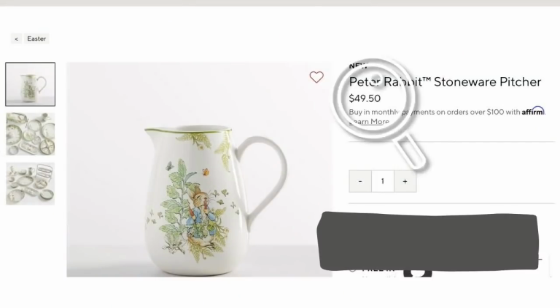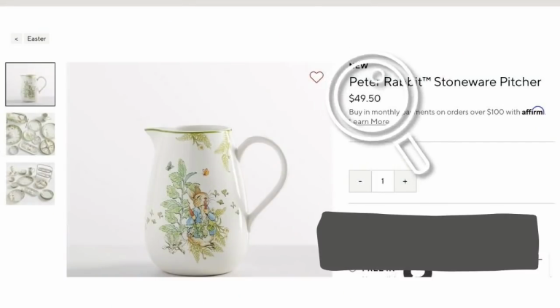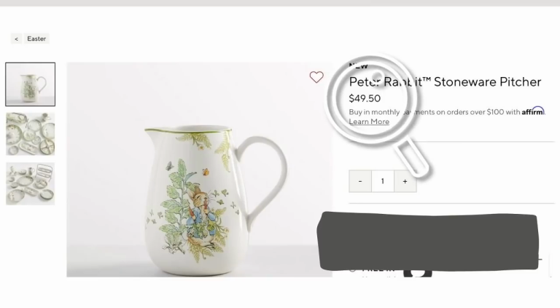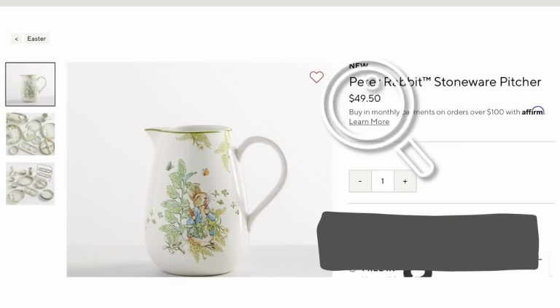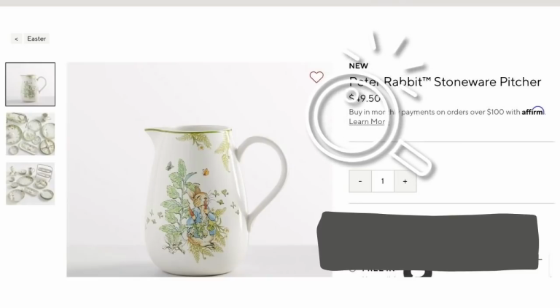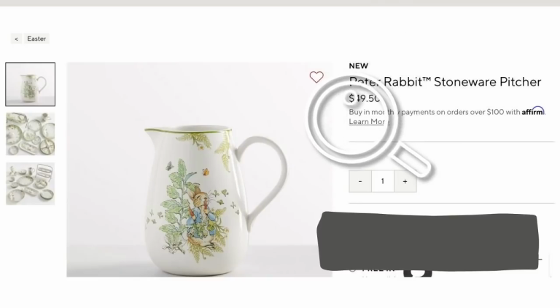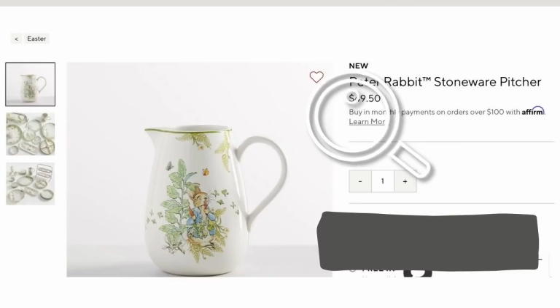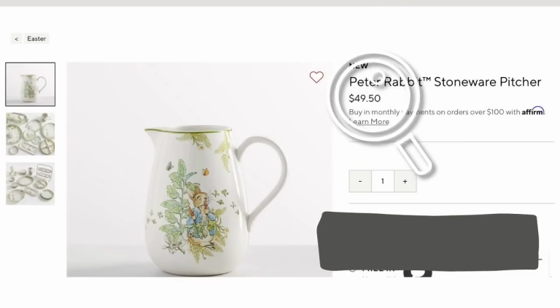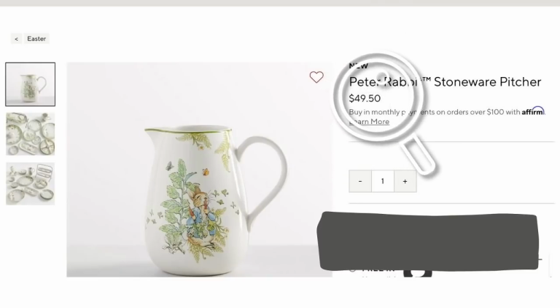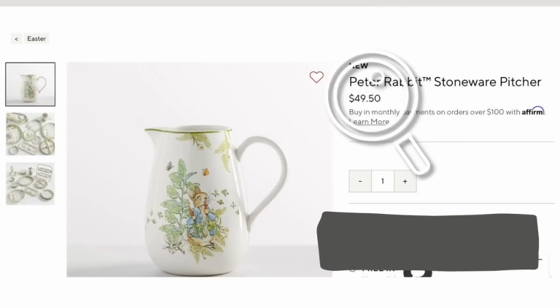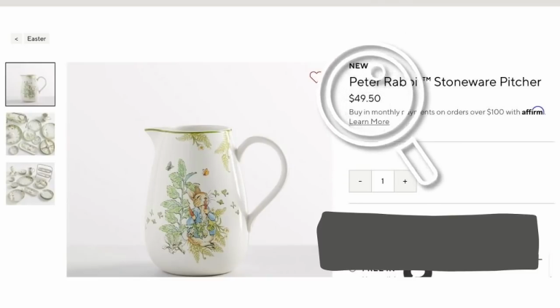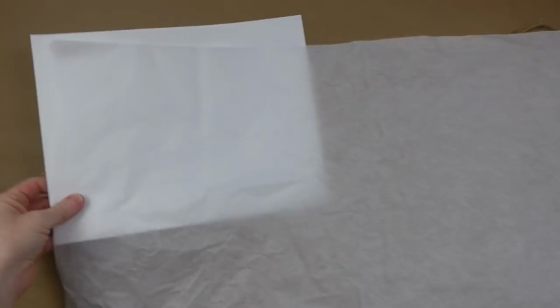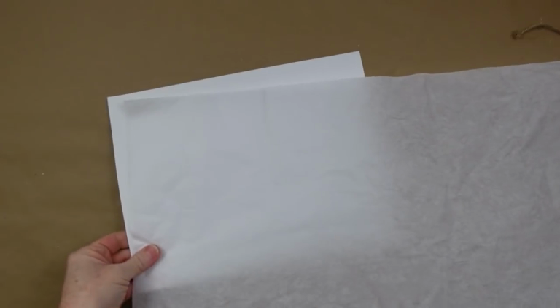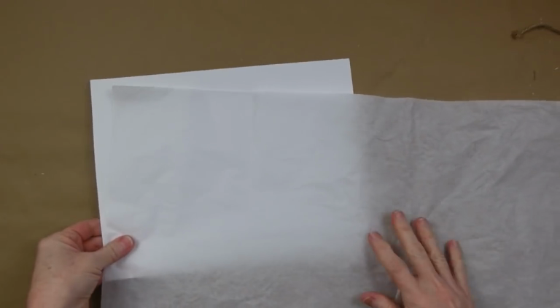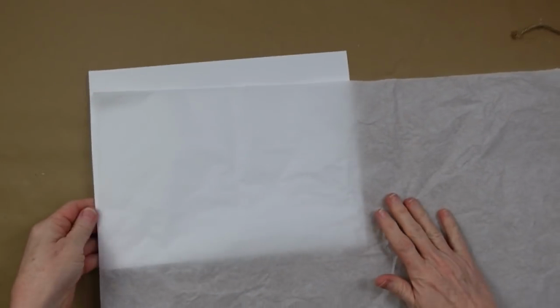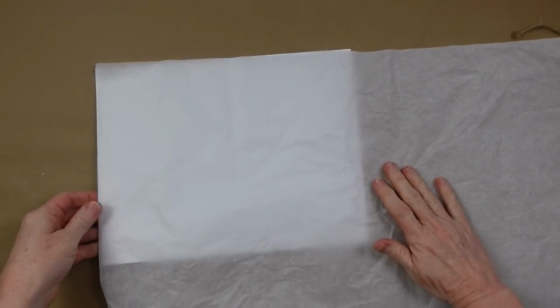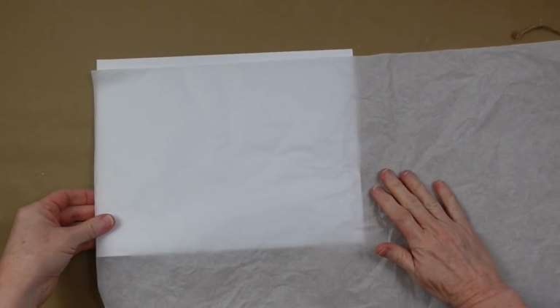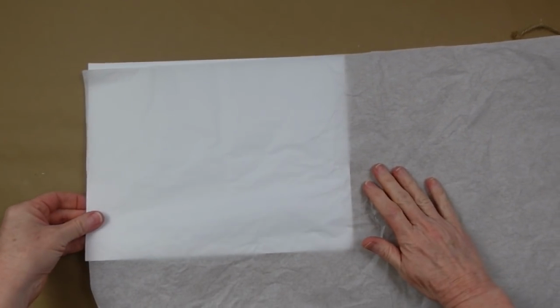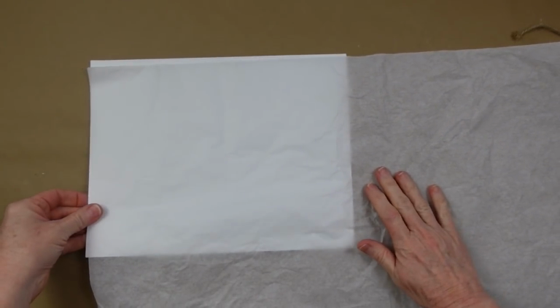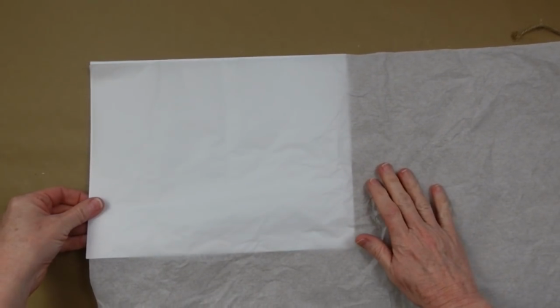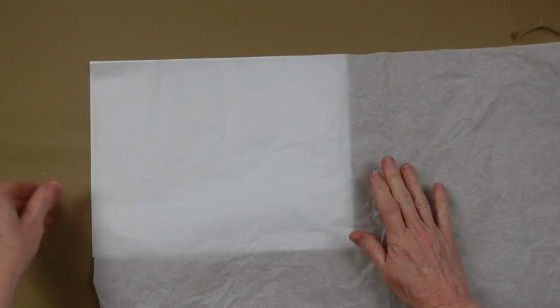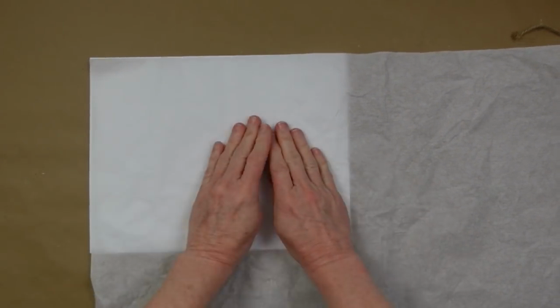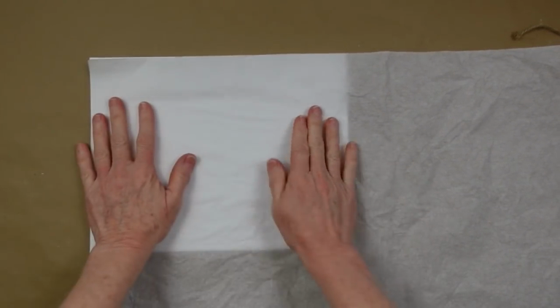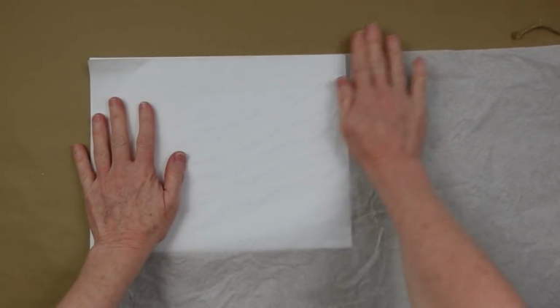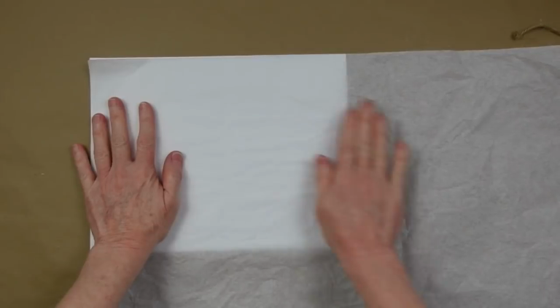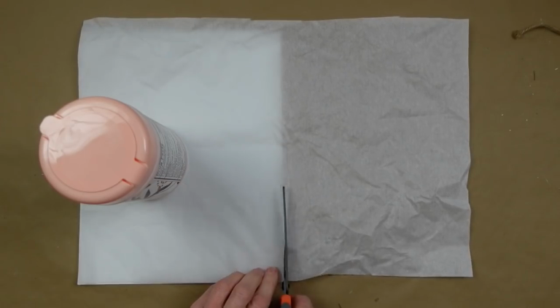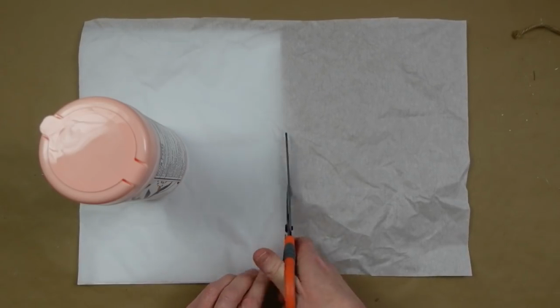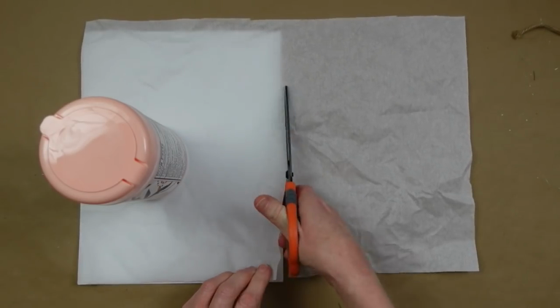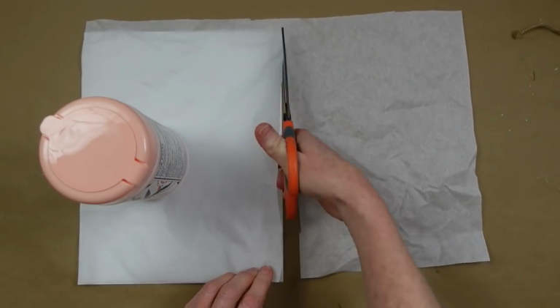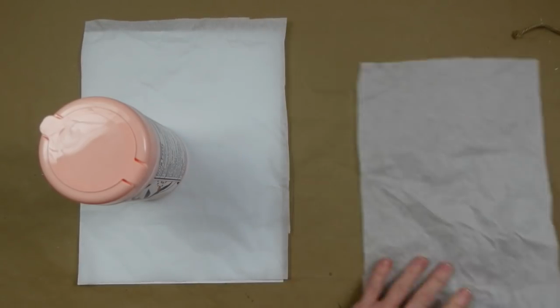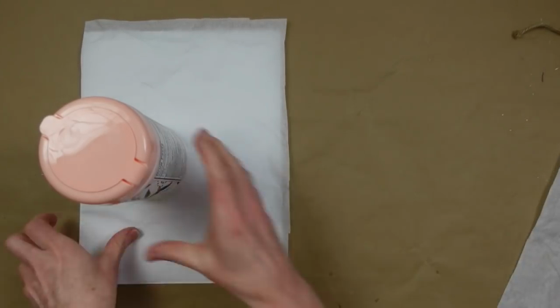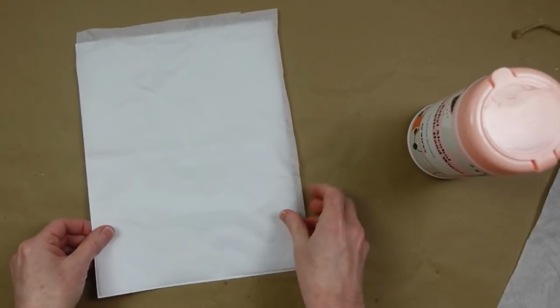We're going to start off by doing this Peter Rabbit stoneware picture. You can see their price was $49.50. I'm going to show you how to make this on a much smaller budget.